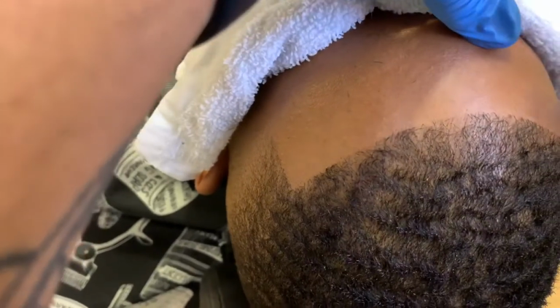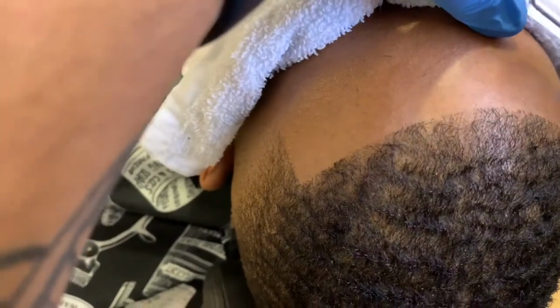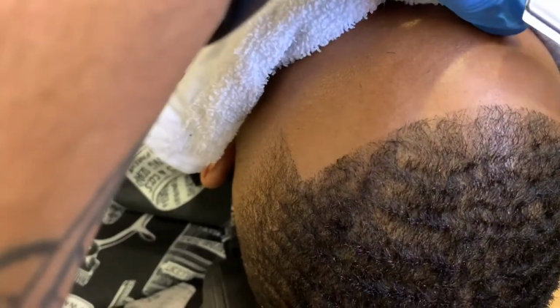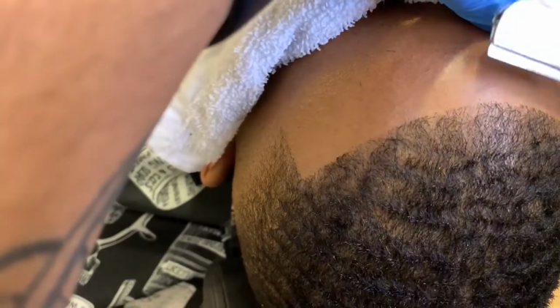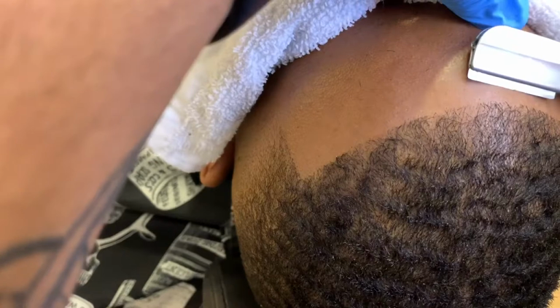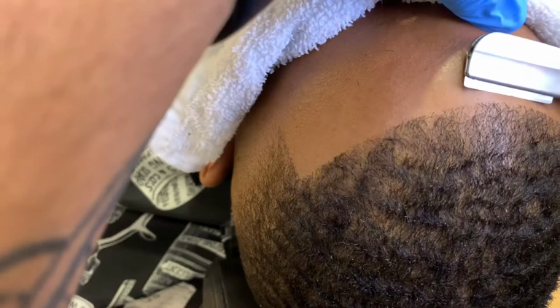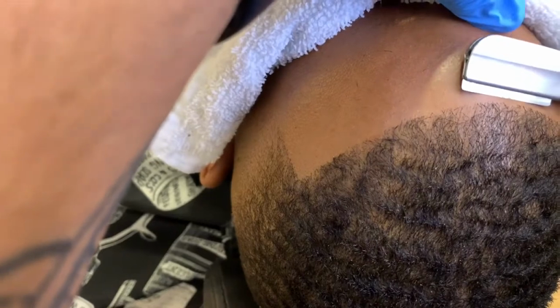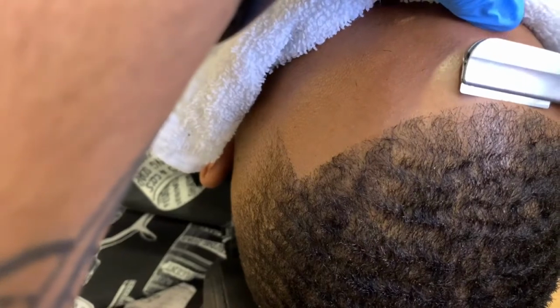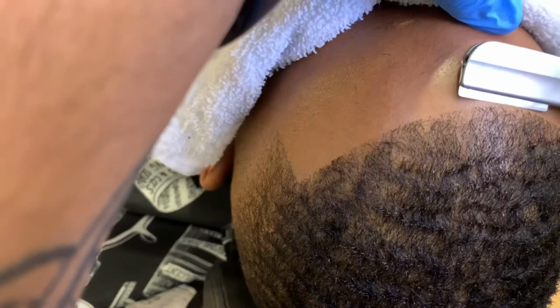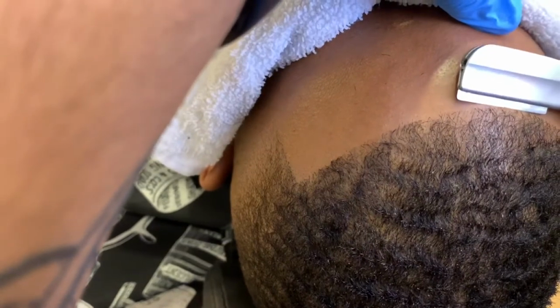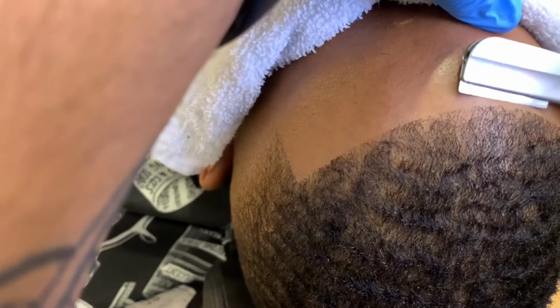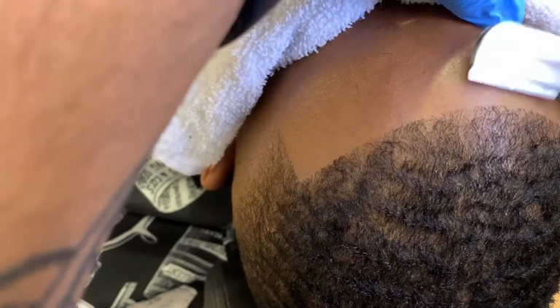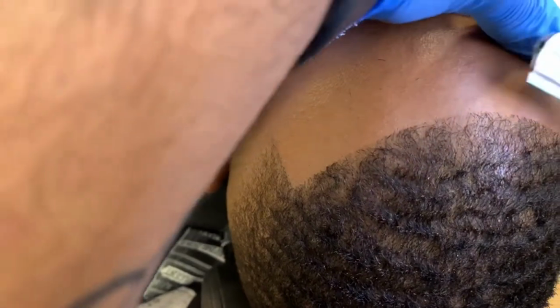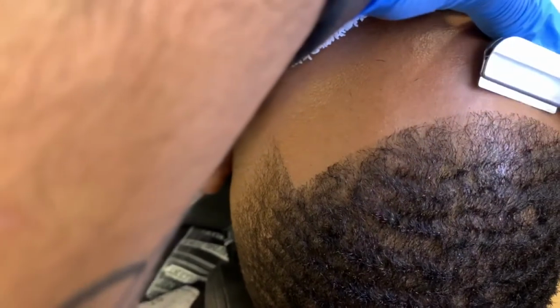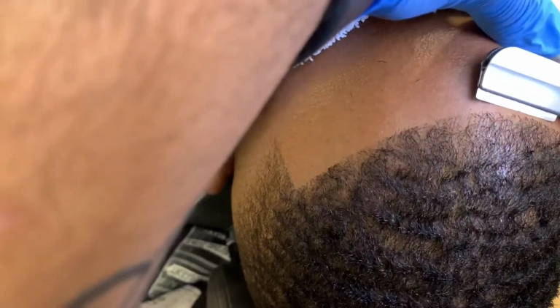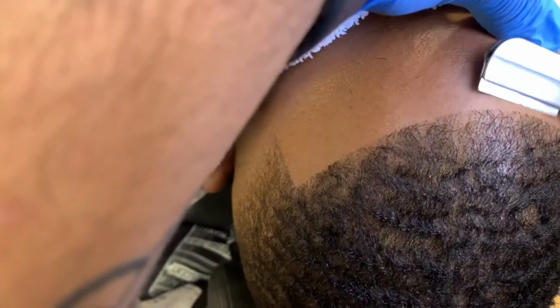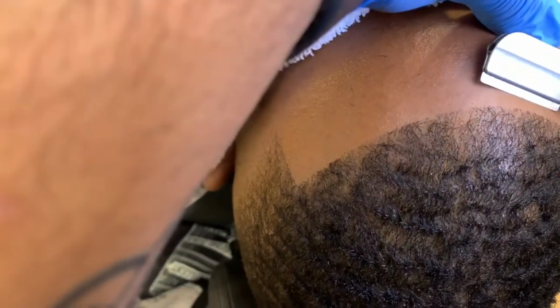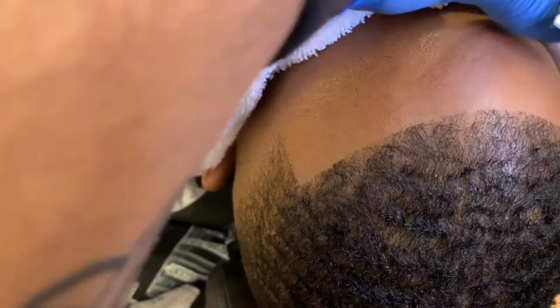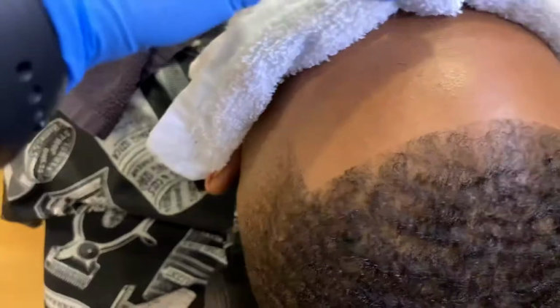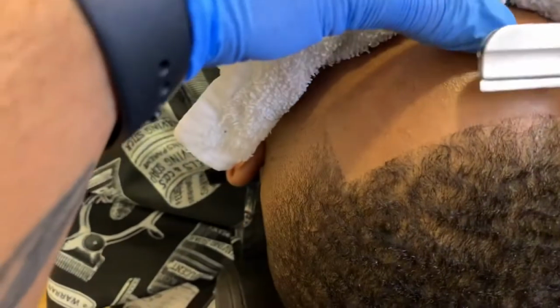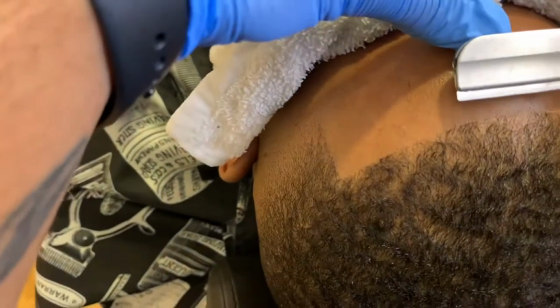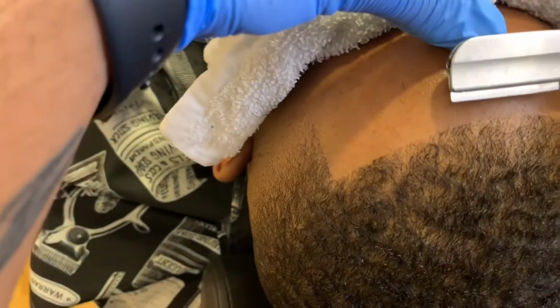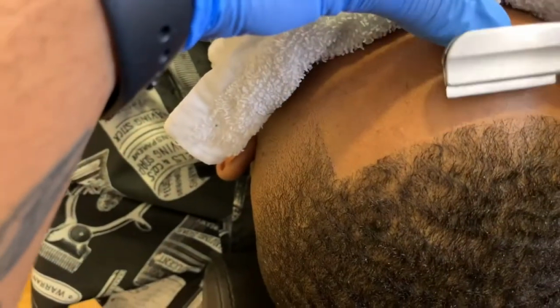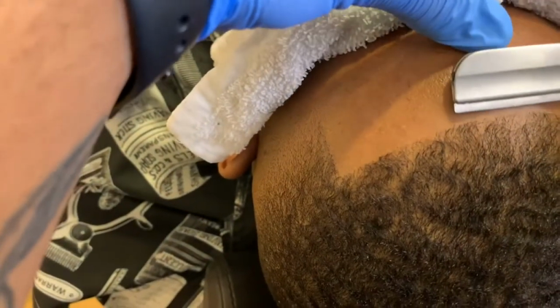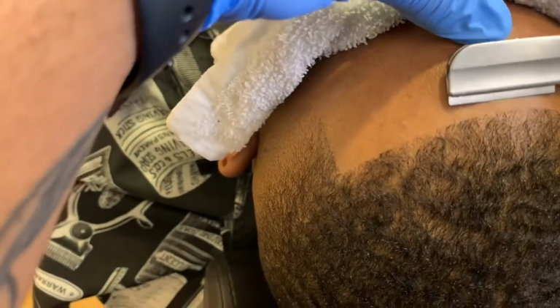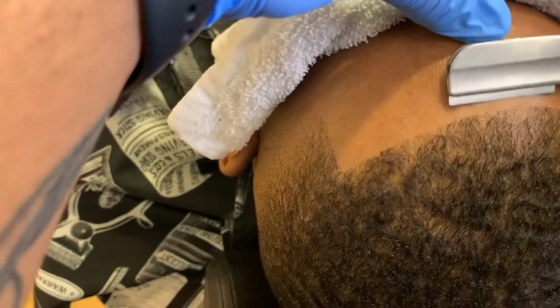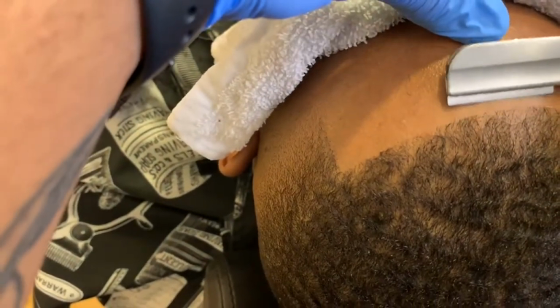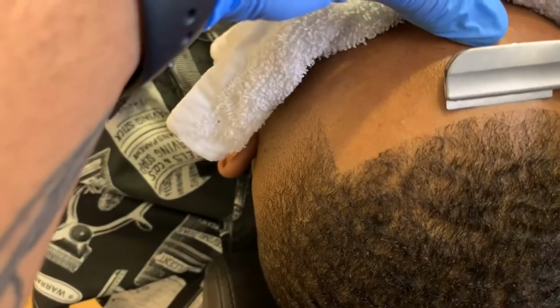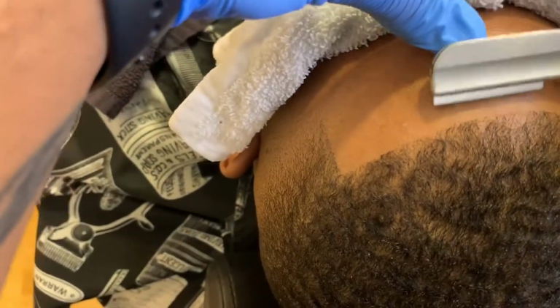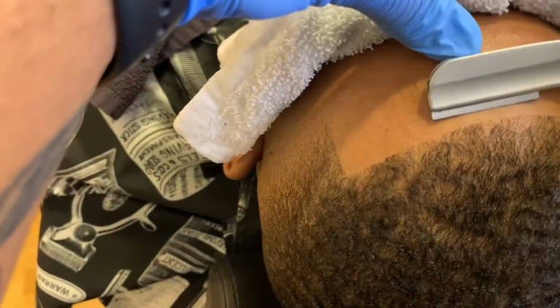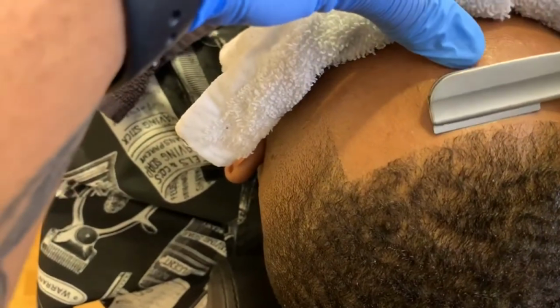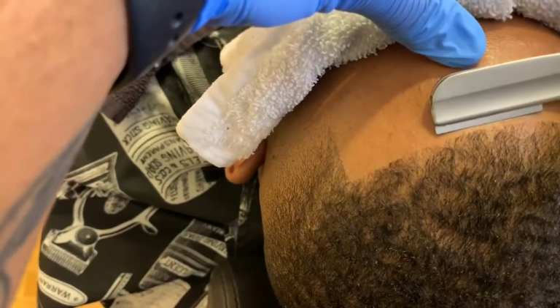I'm not trying to recreate any line — I'm just taking the little specks, the little stubble that could be felt but not seen, away from the hairline.